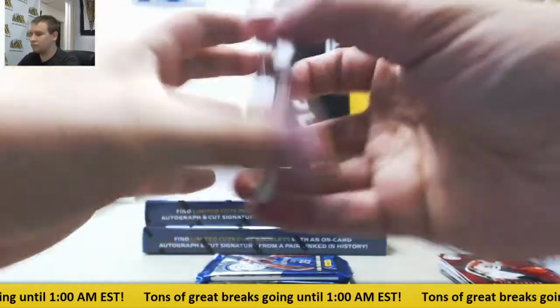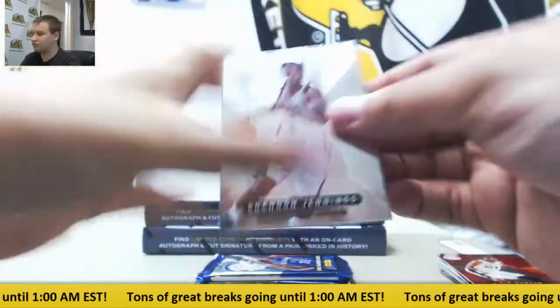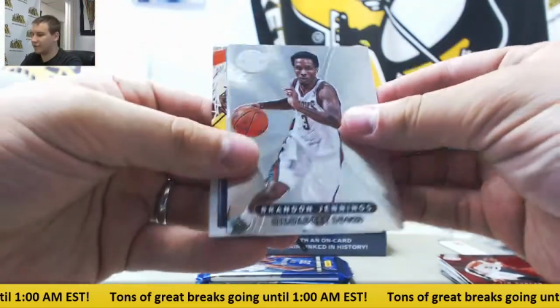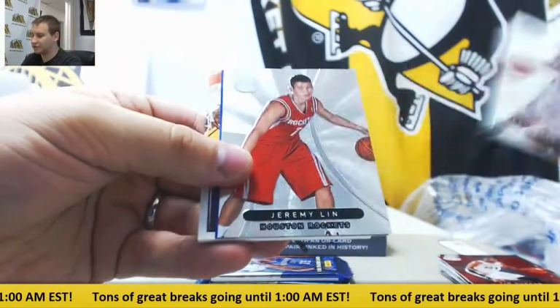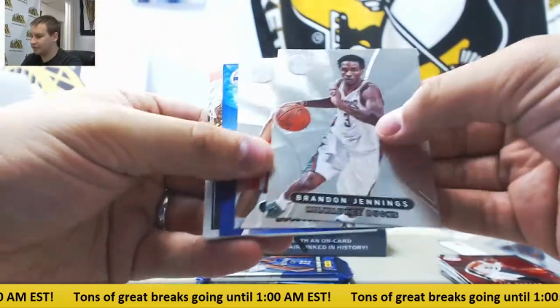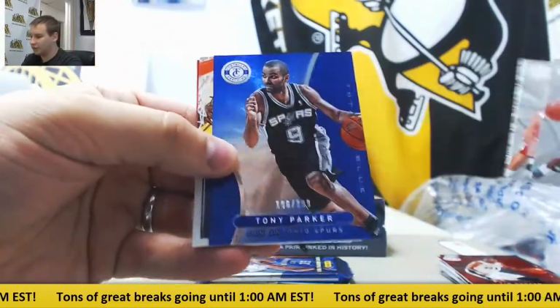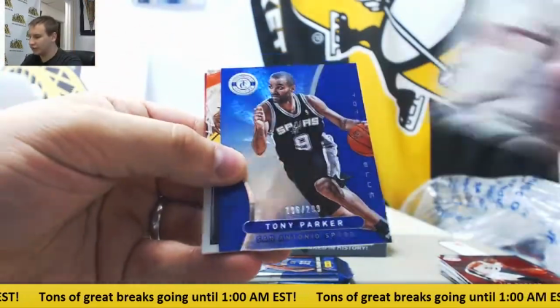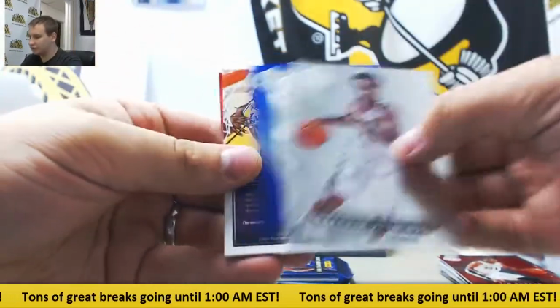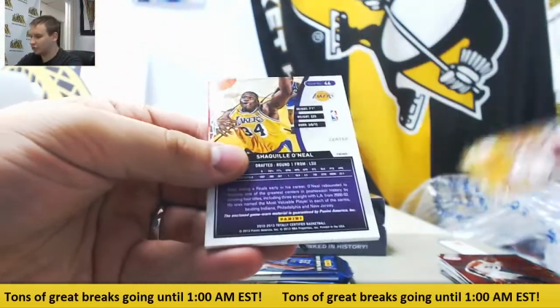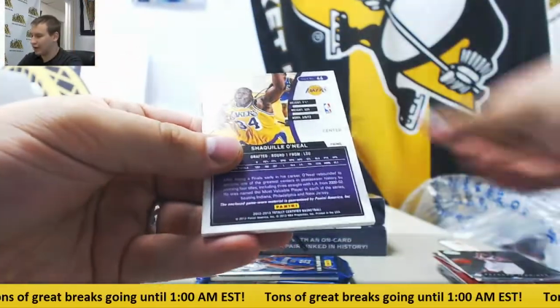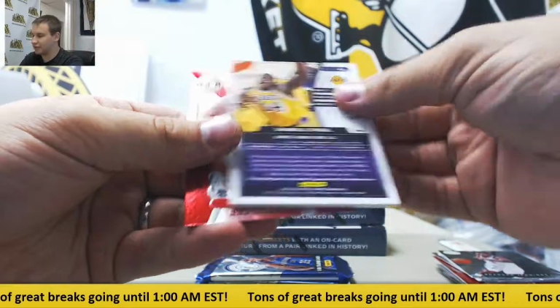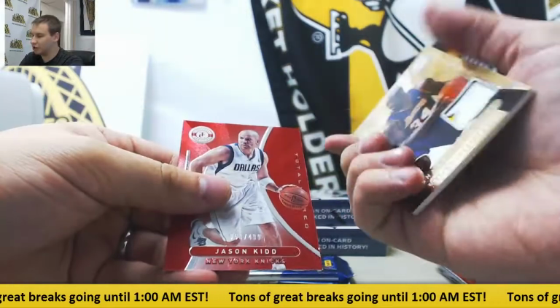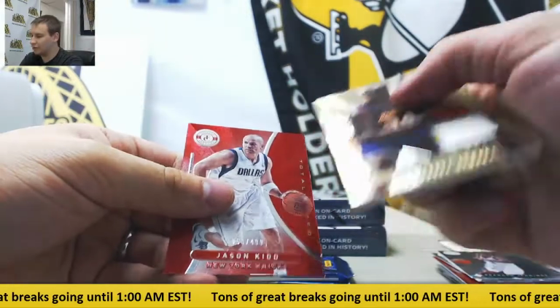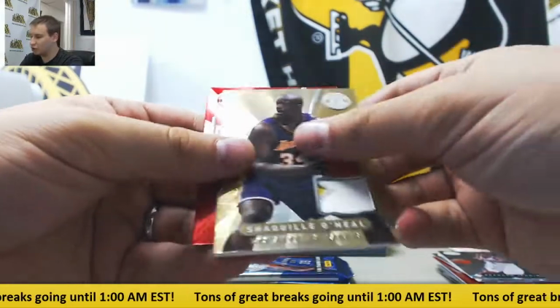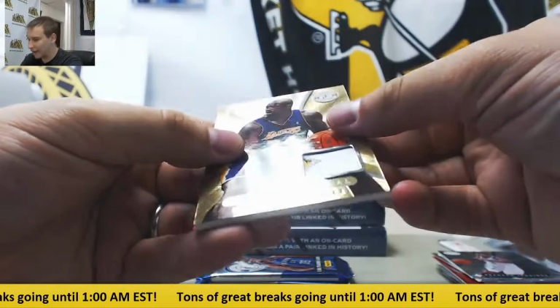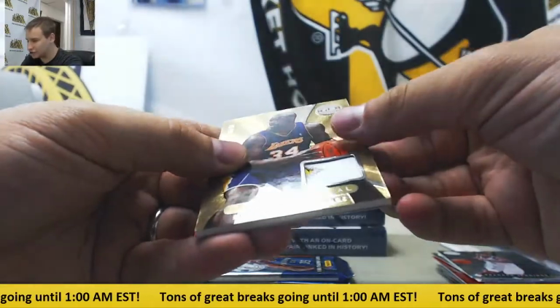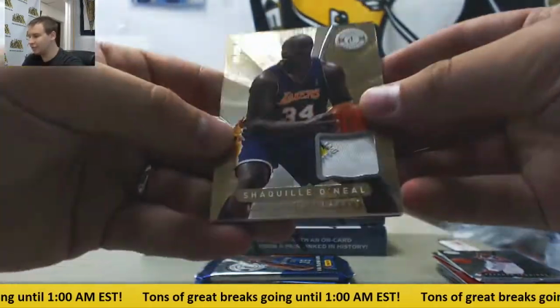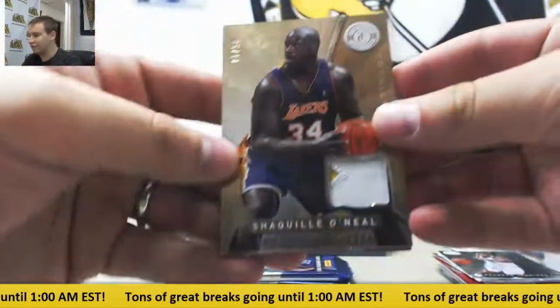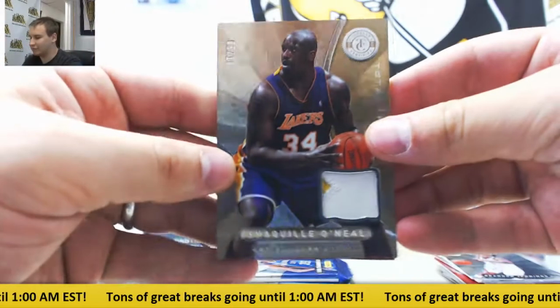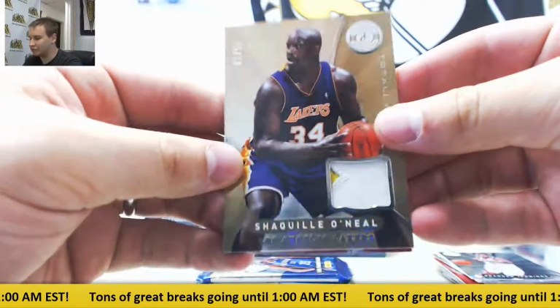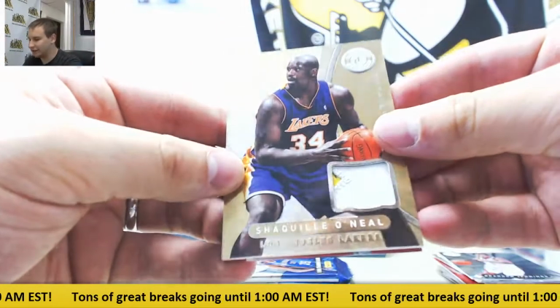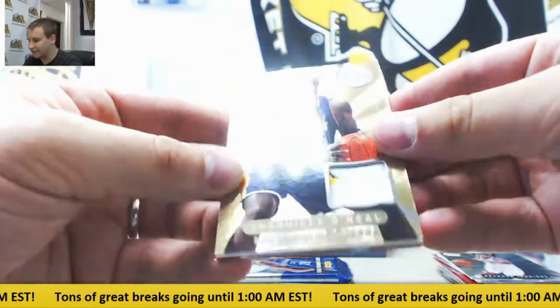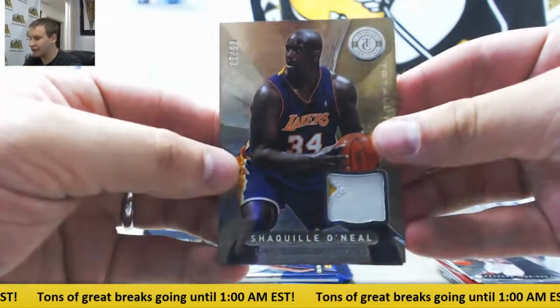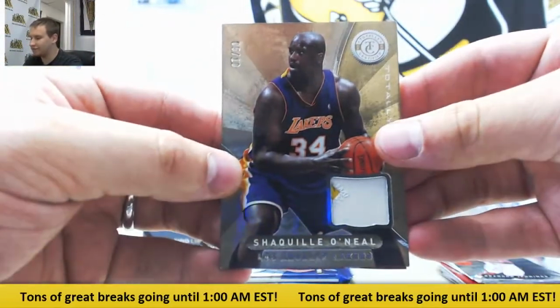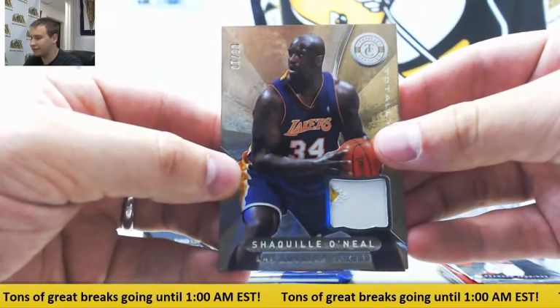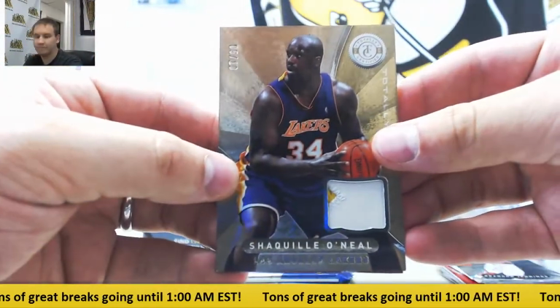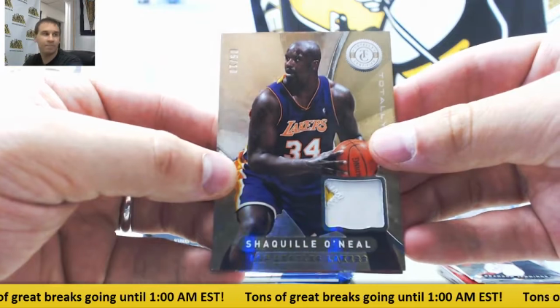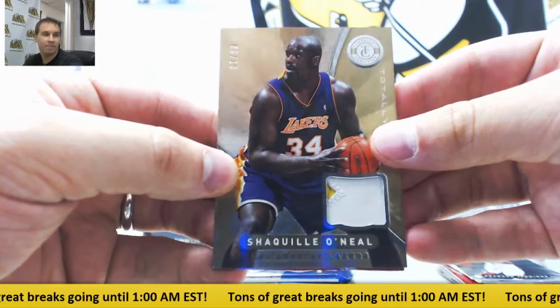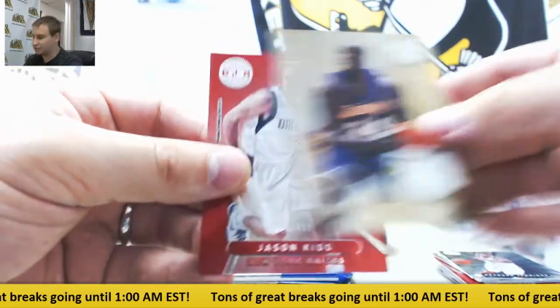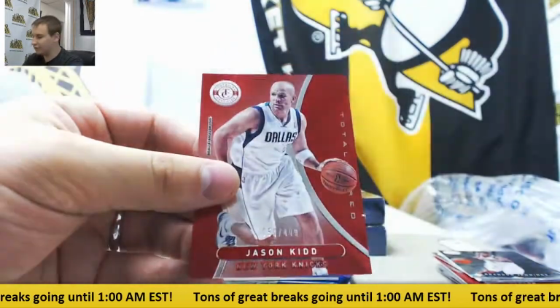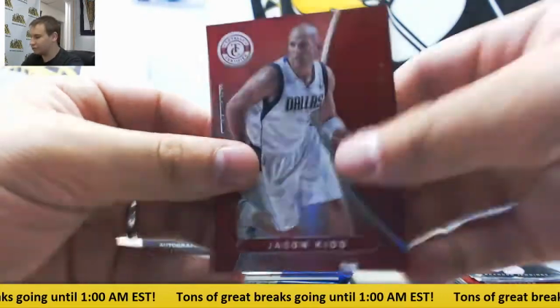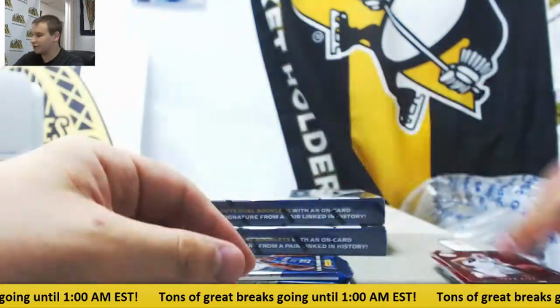We've got a patch here — $2.99, Tony Parker. And Shaquille O'Neal, gold patch. Very nice hit with all the Shaq cards today — 5 of 10. It's three rare Shaq cards.